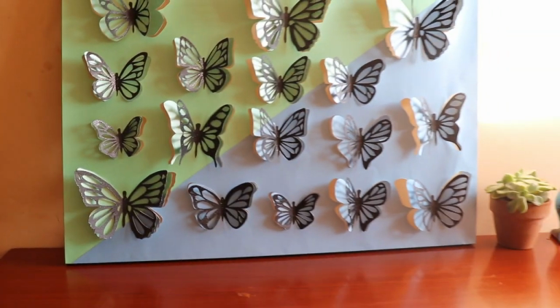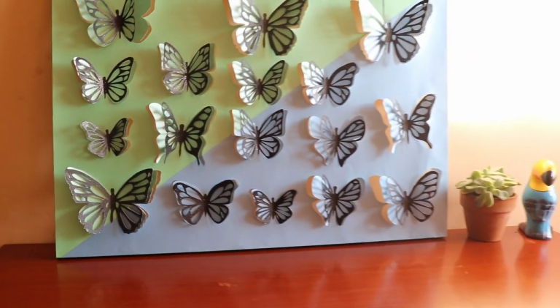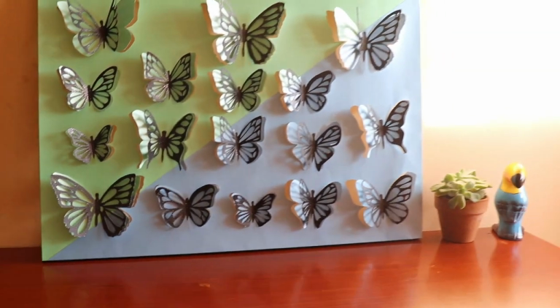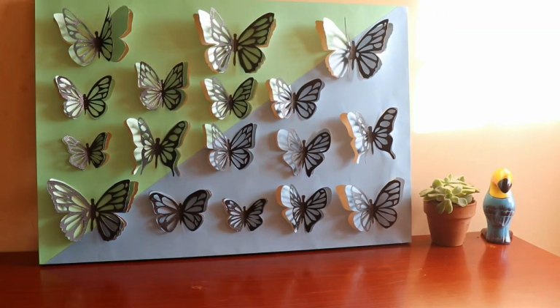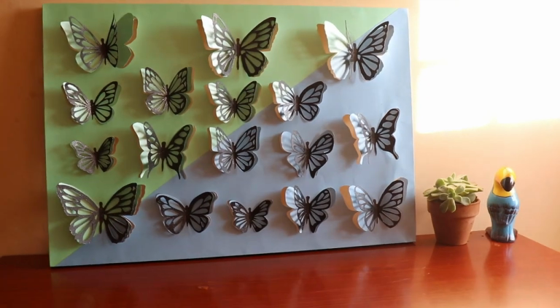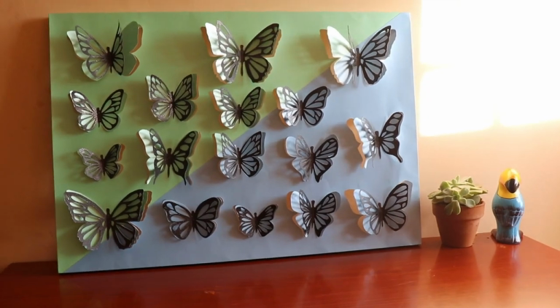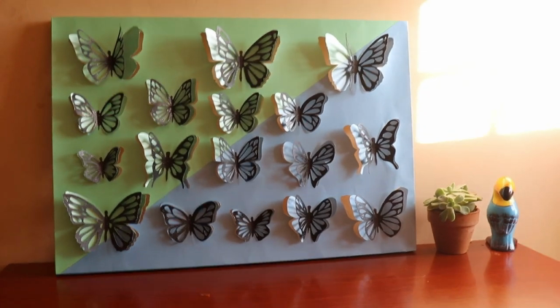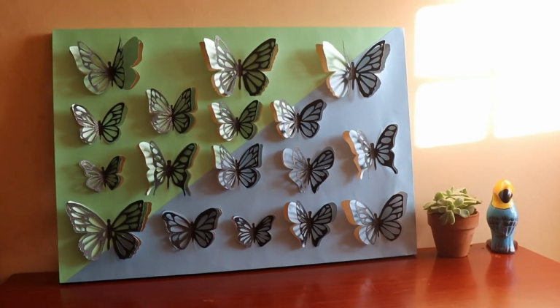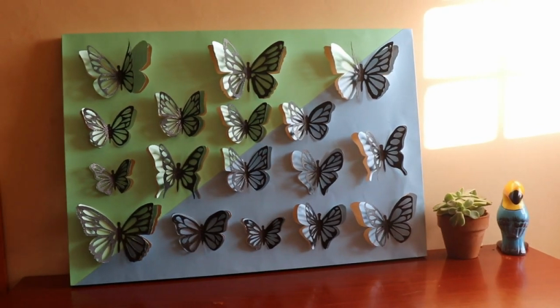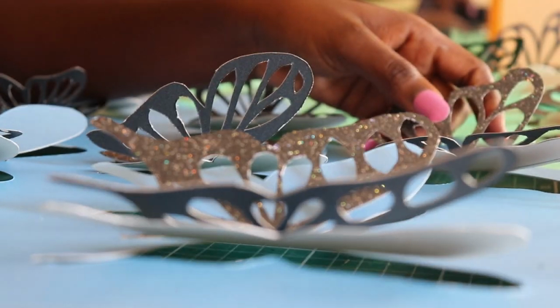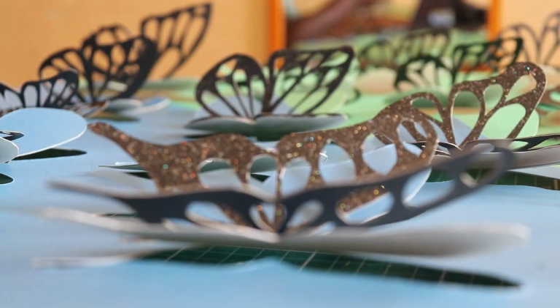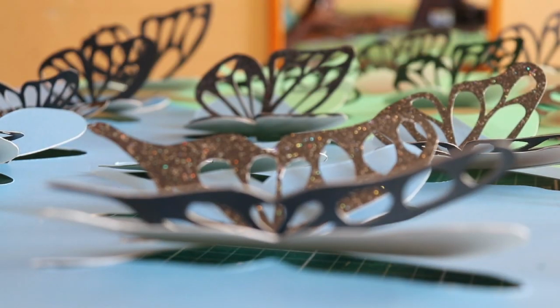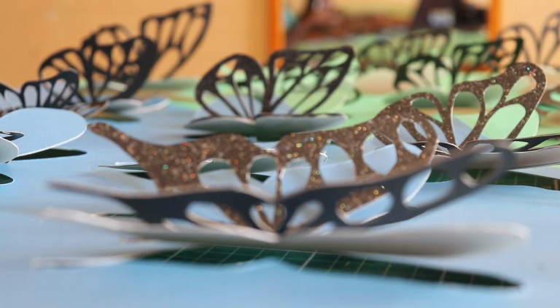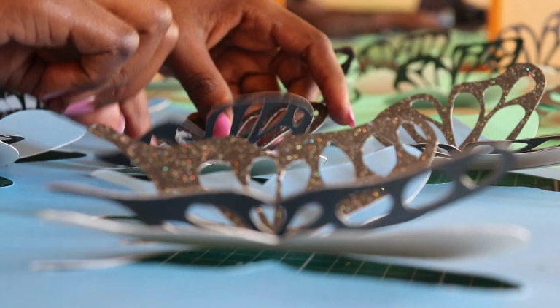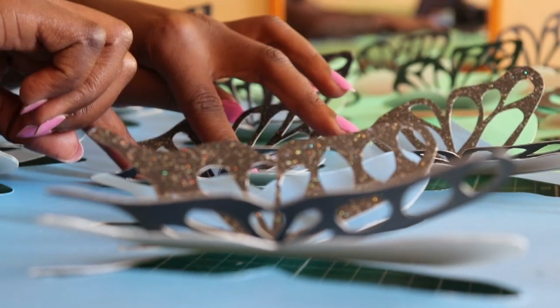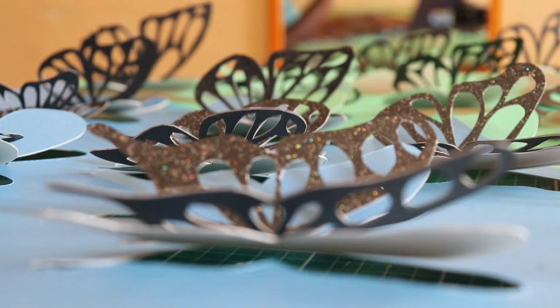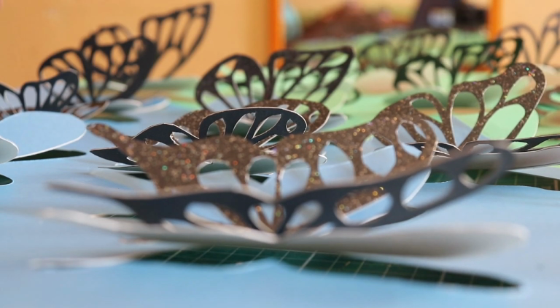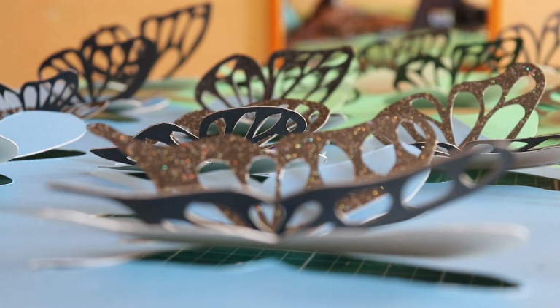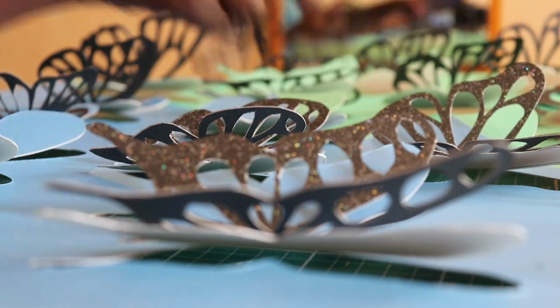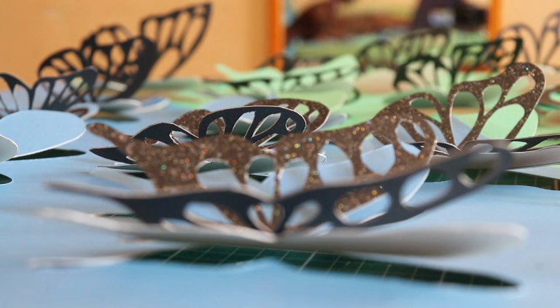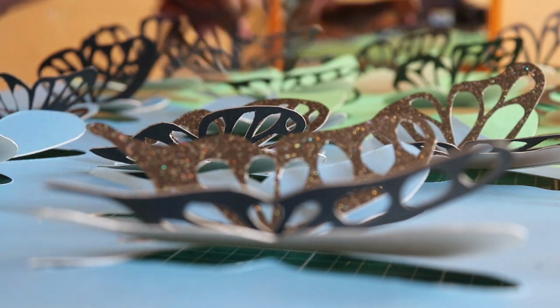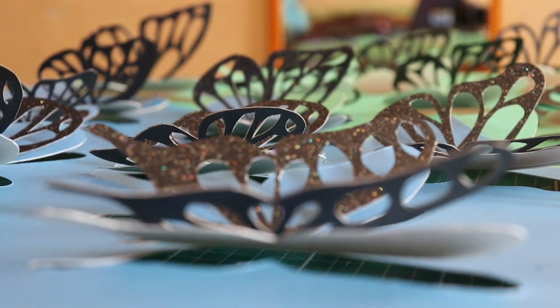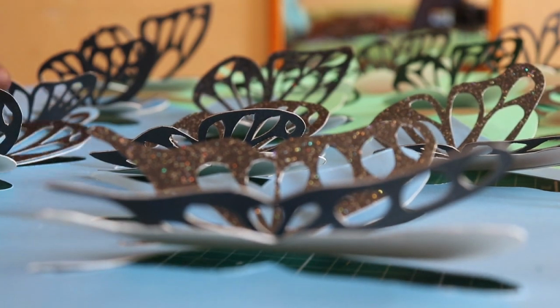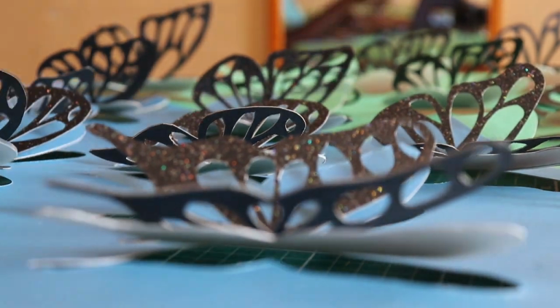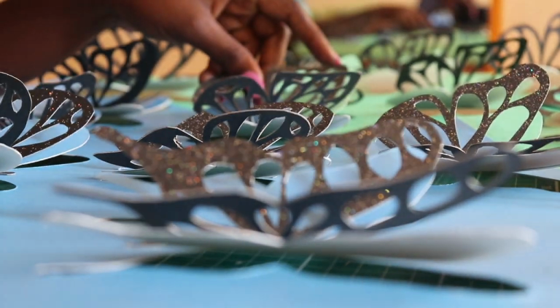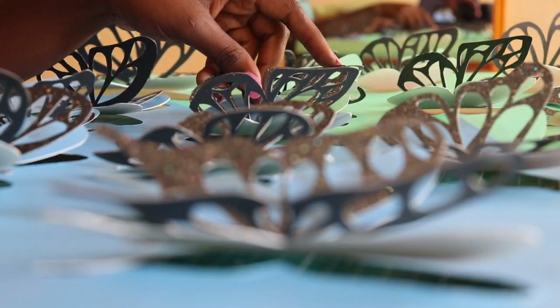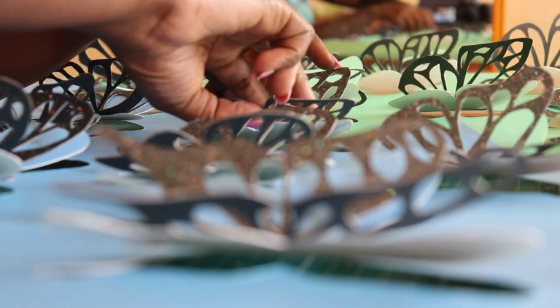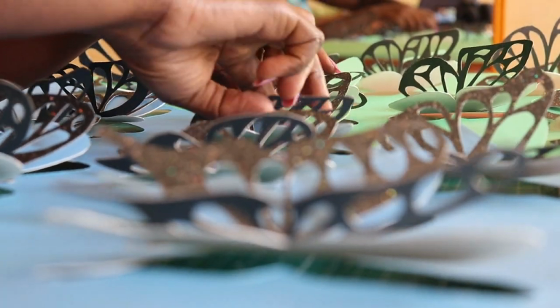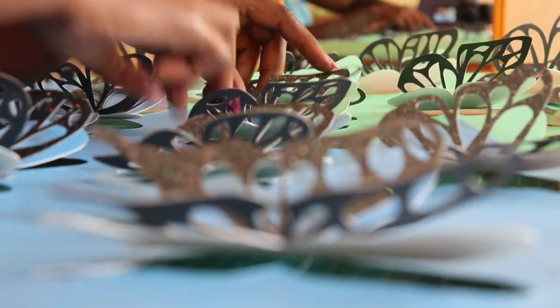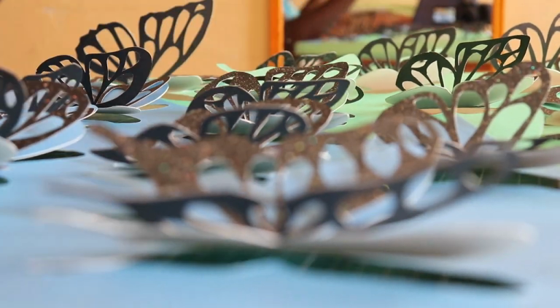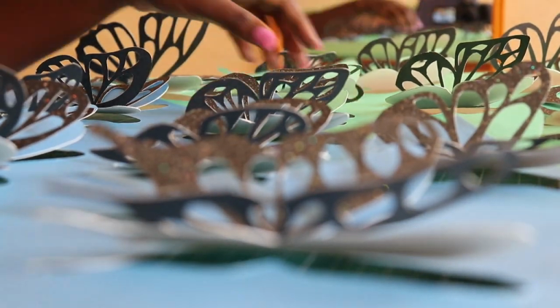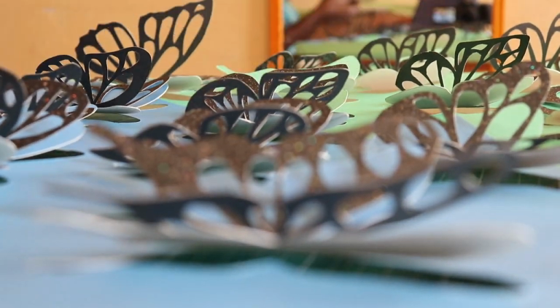Hello everybody, my name is Jolene. Thank you so much for joining me here today. We are going to be making butterfly wall art, and I hope you guys will stay tuned and feel inspired by this piece of art.